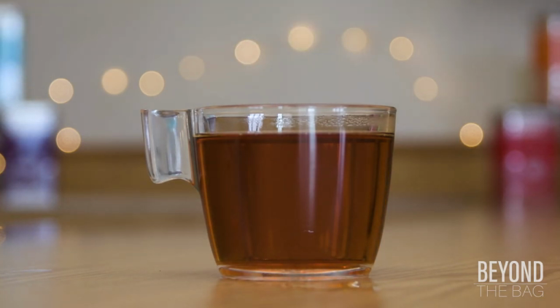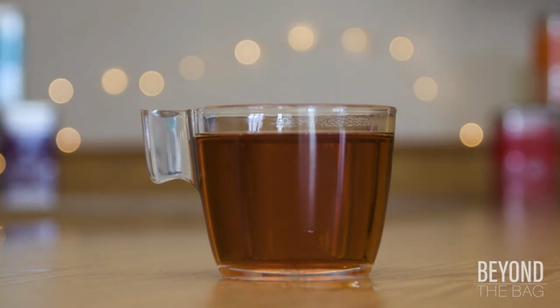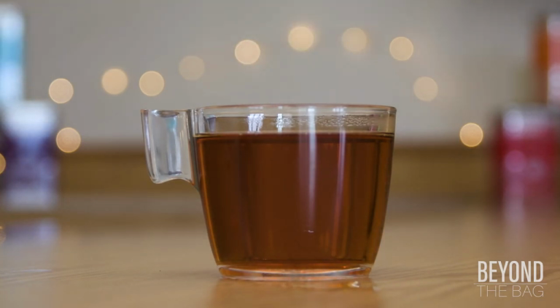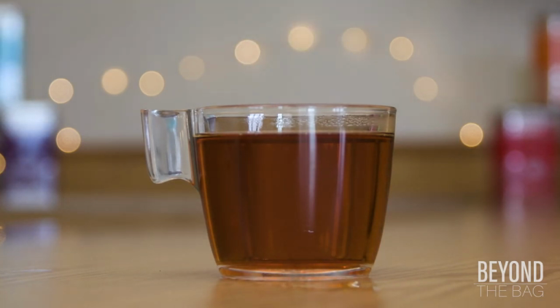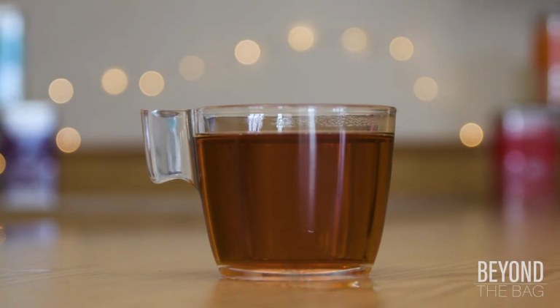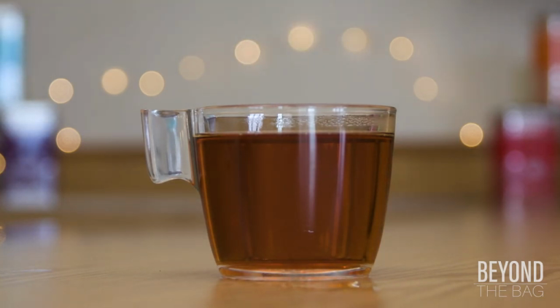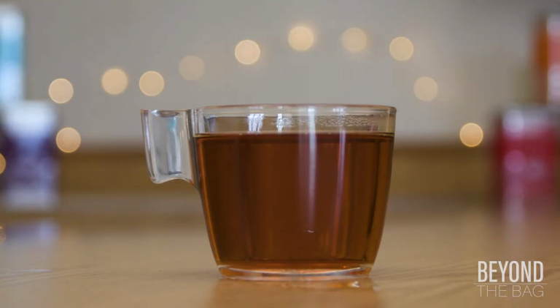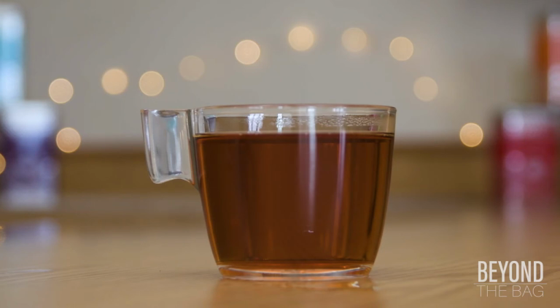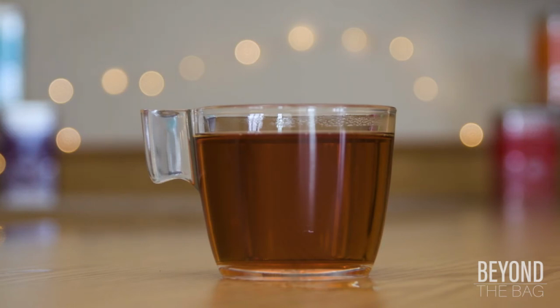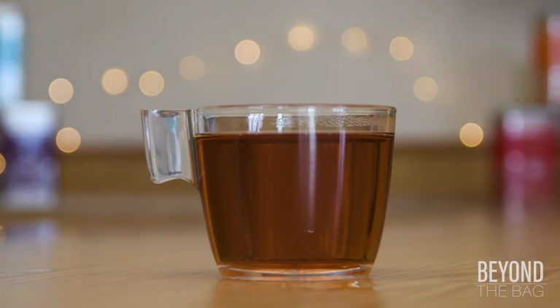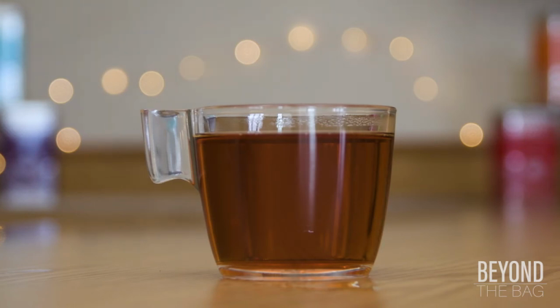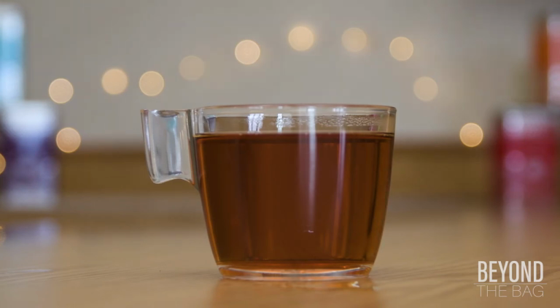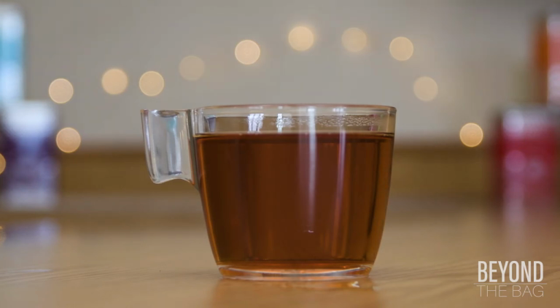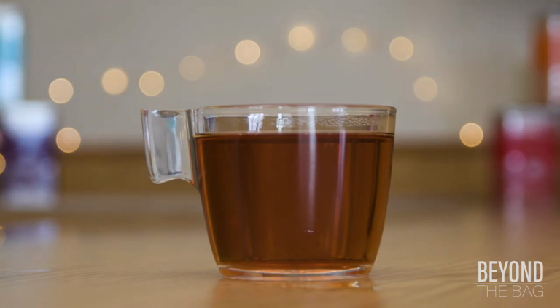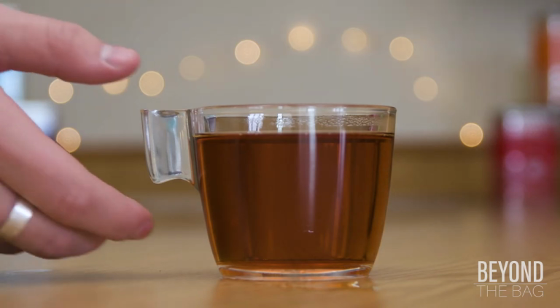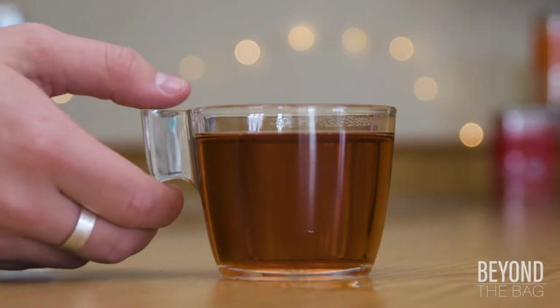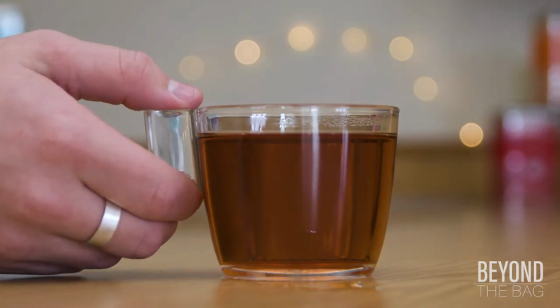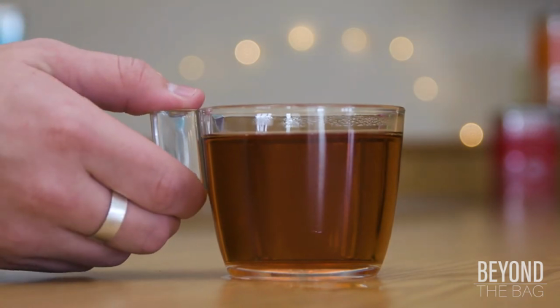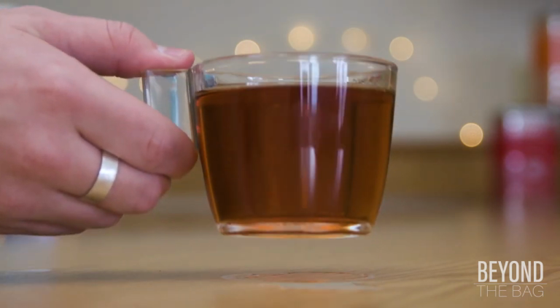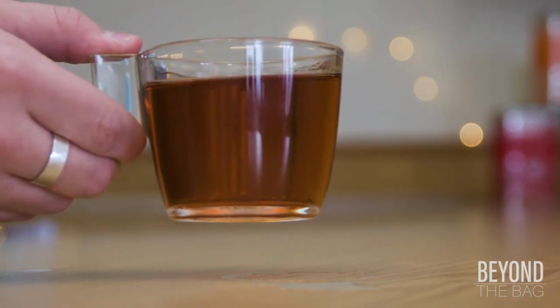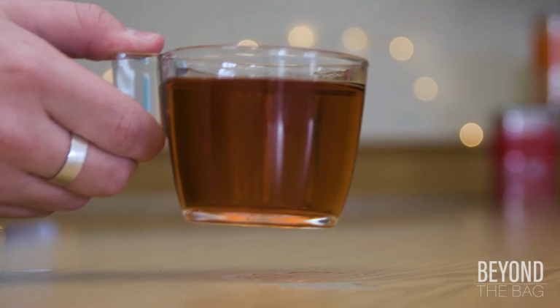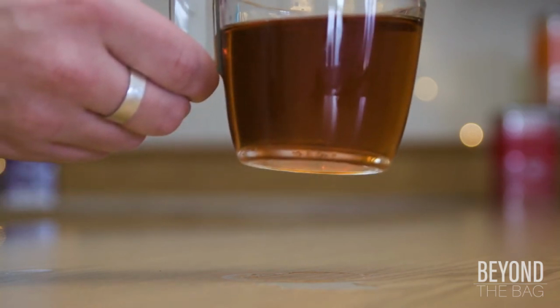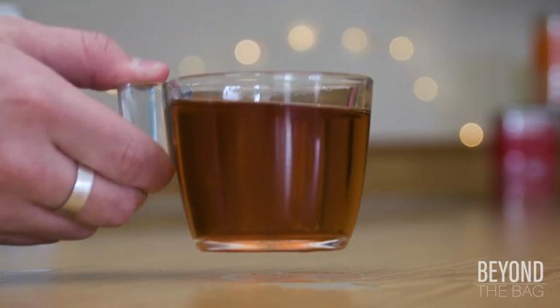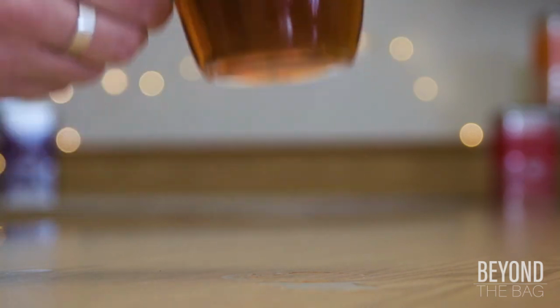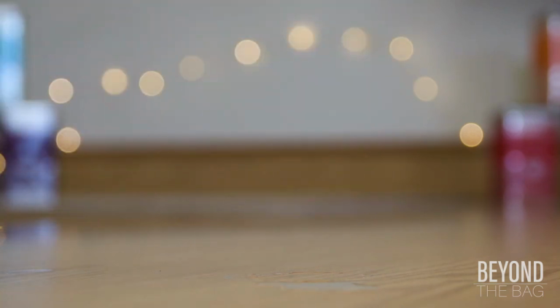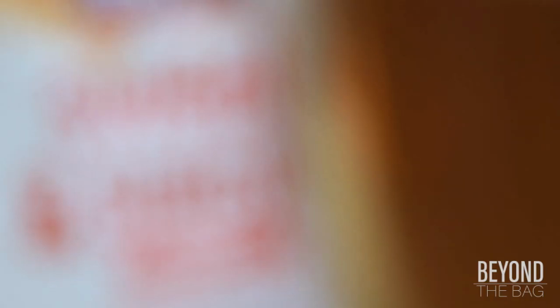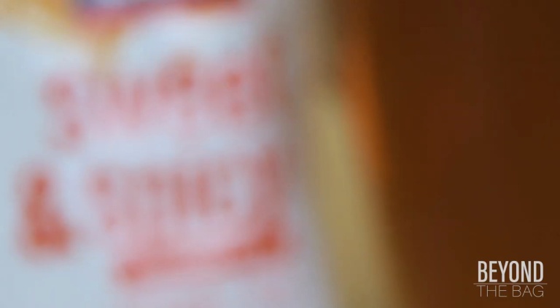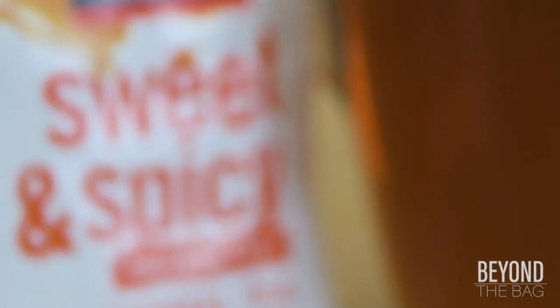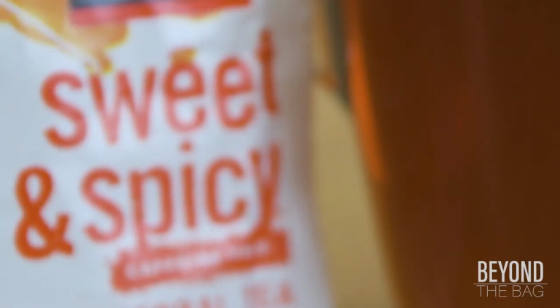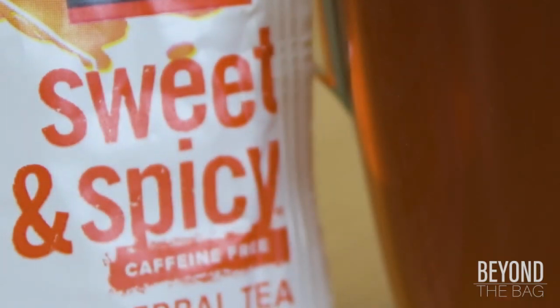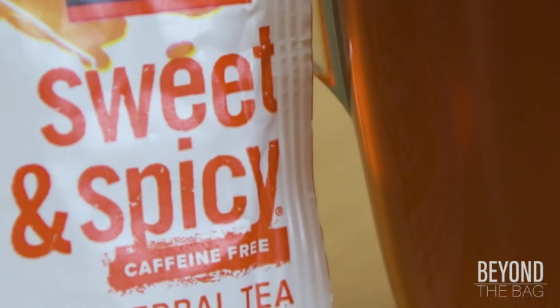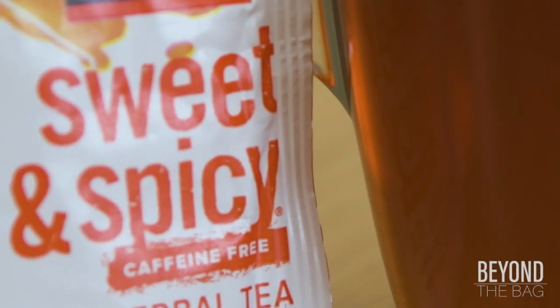In conclusion, the overhaul of the Sweet and Spicy blend has given us a tea that is just as tasty as the original, but now with its sleep-enhancing qualities uncovered due to the caffeine being out of the way.